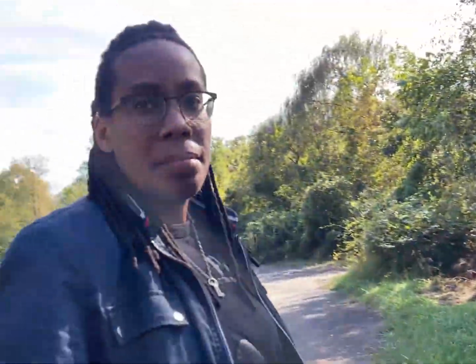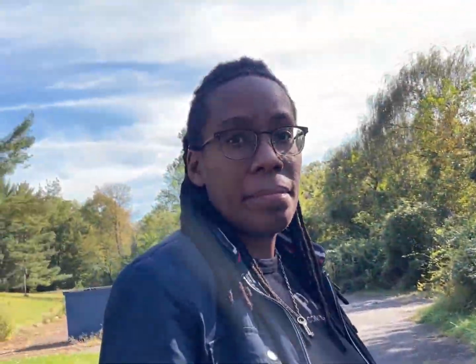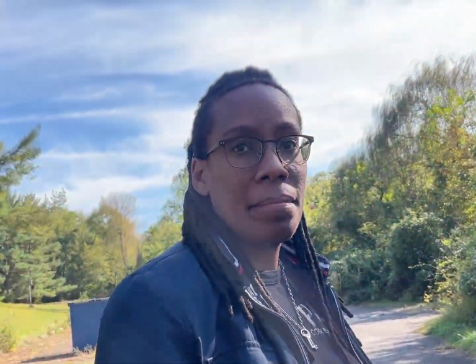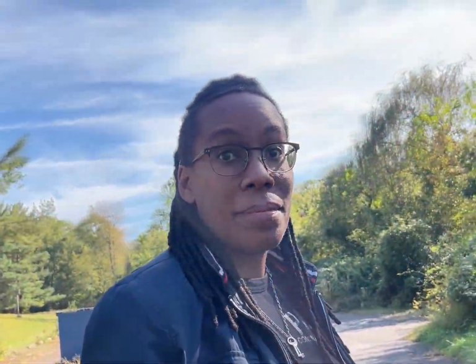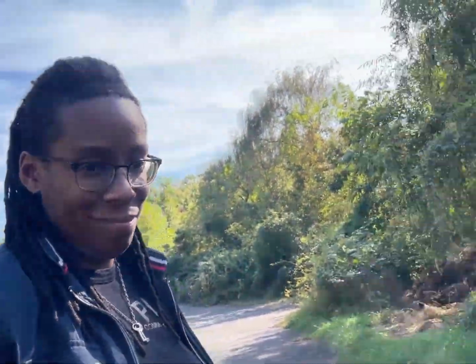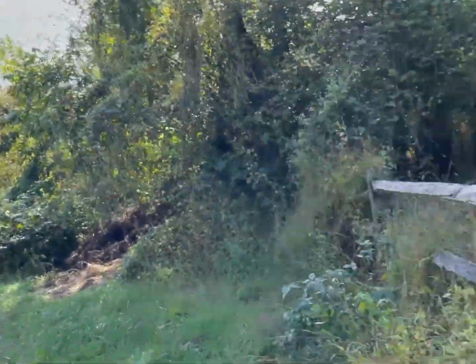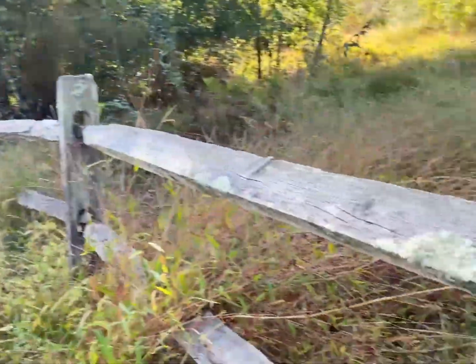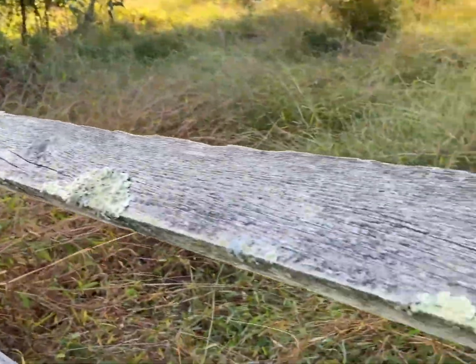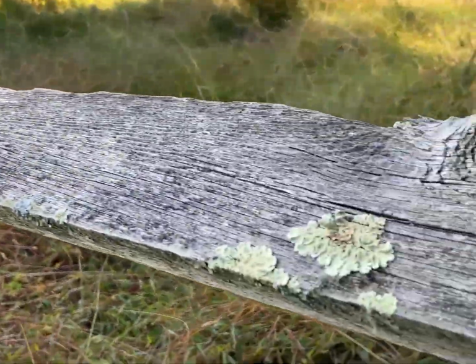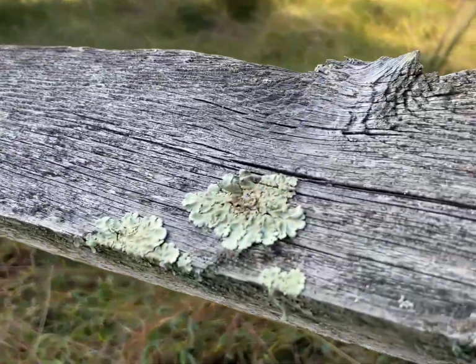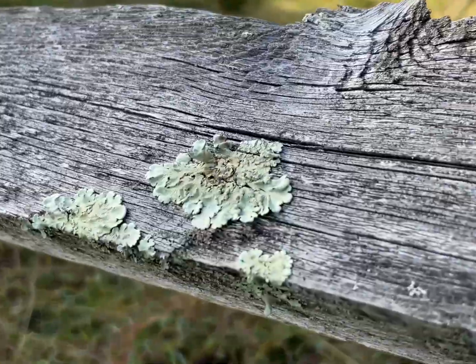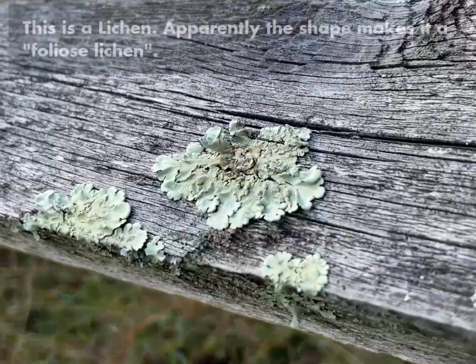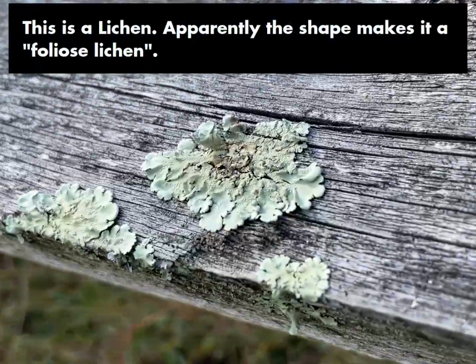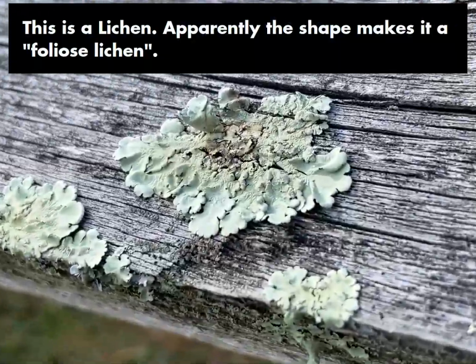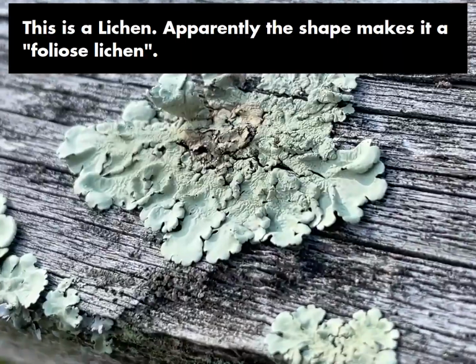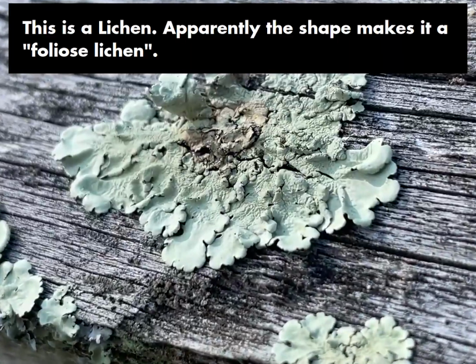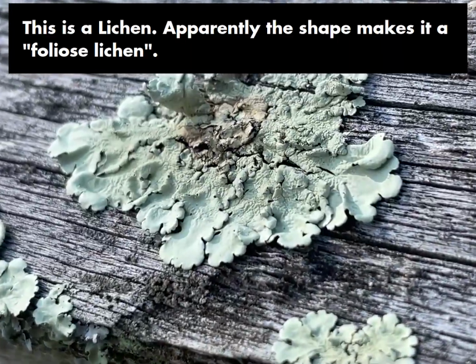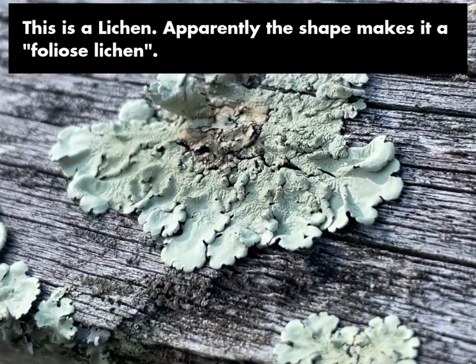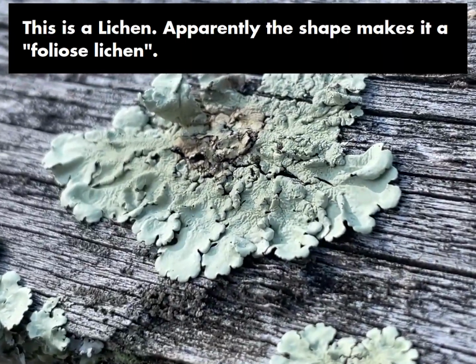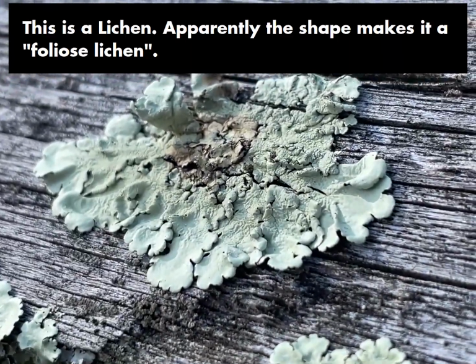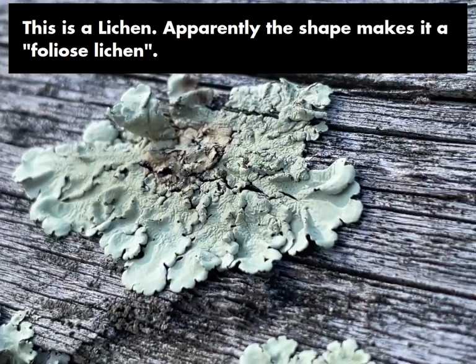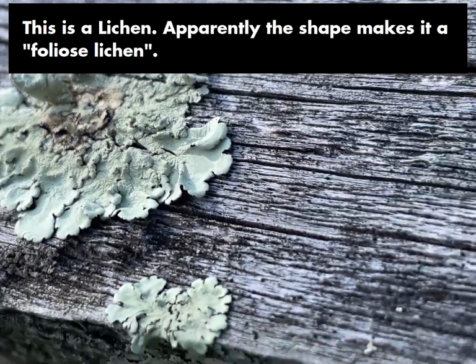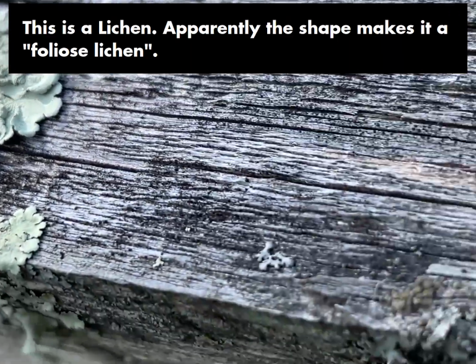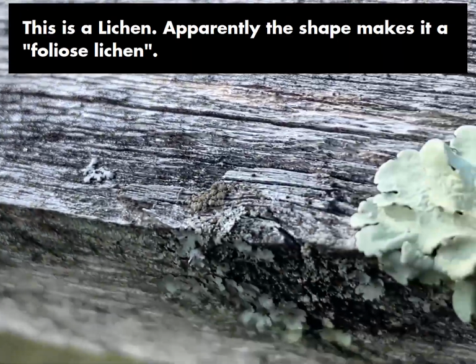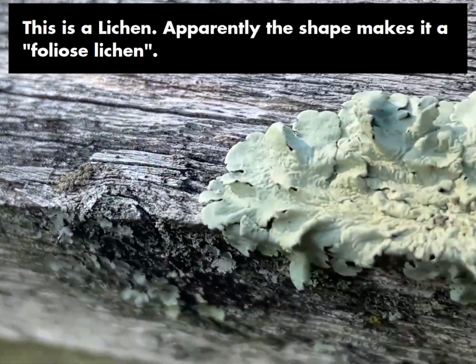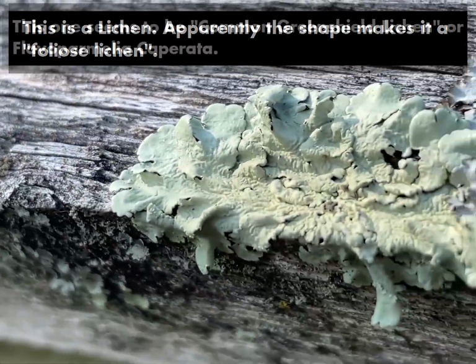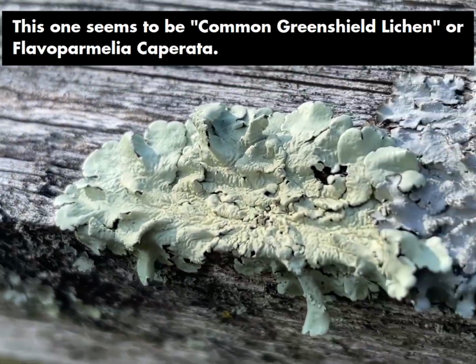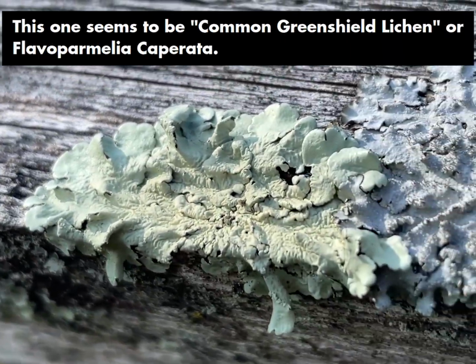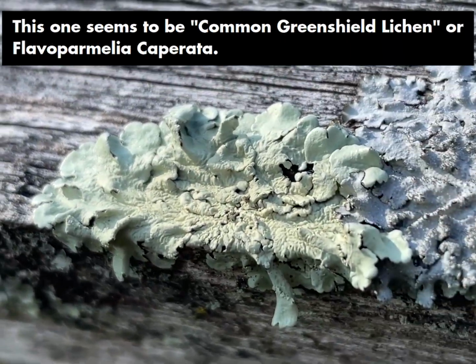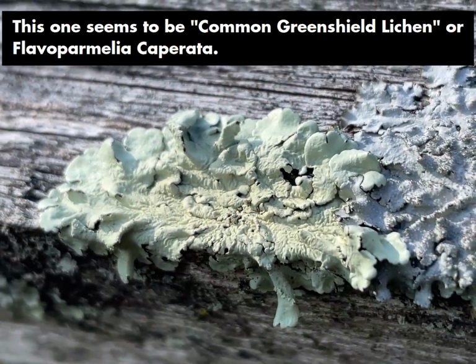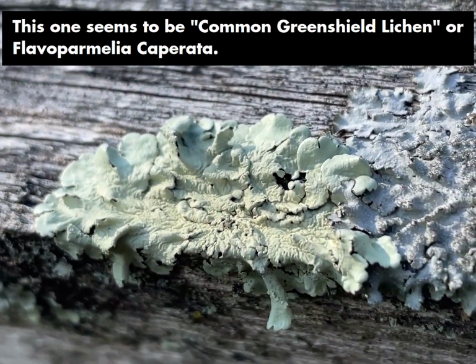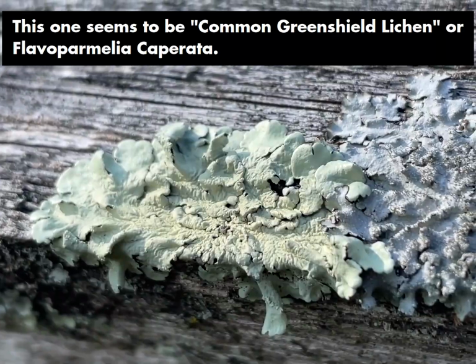We're the fungus finders. Aren't they neat? Lichens or whatever? Lichens are fungi, right?